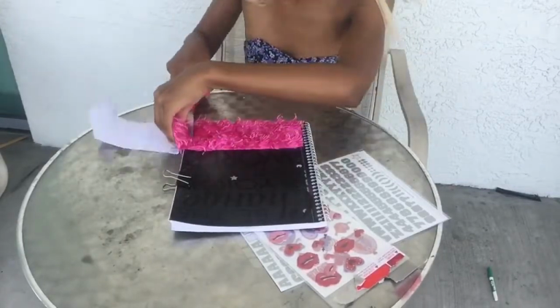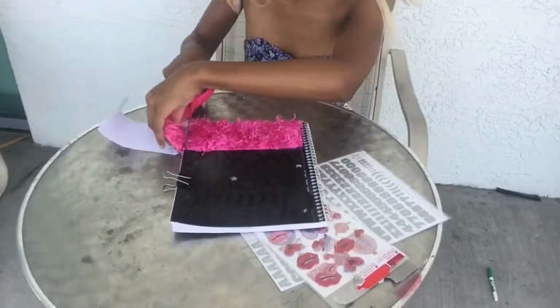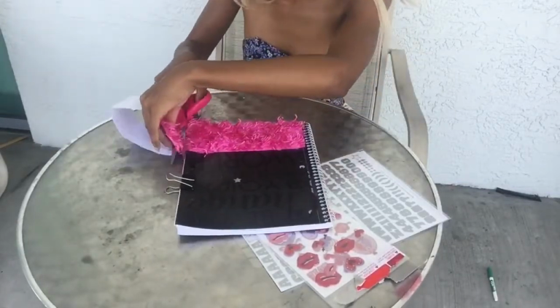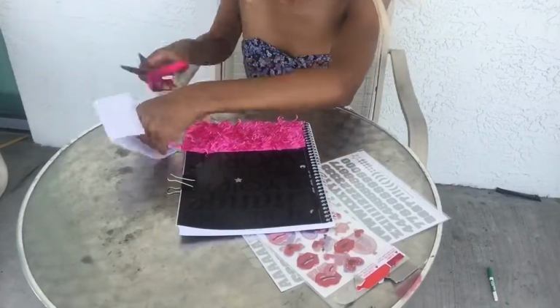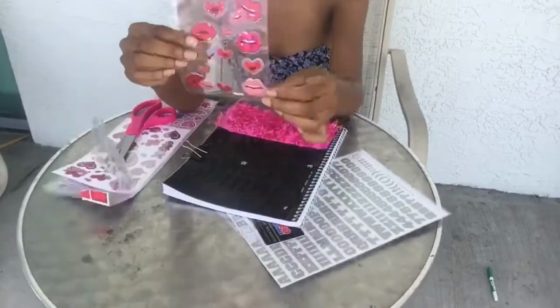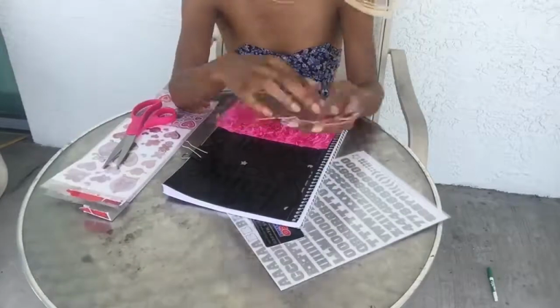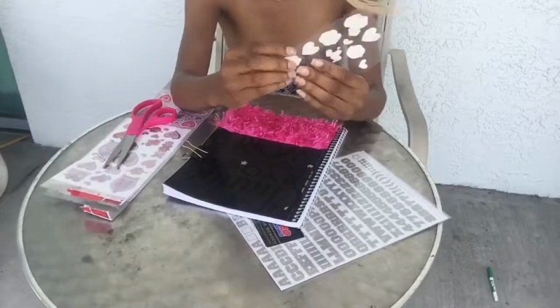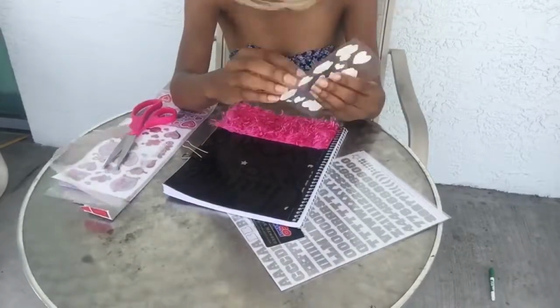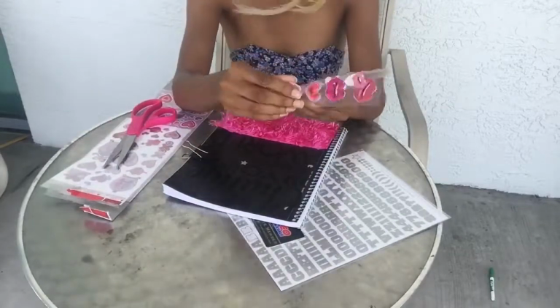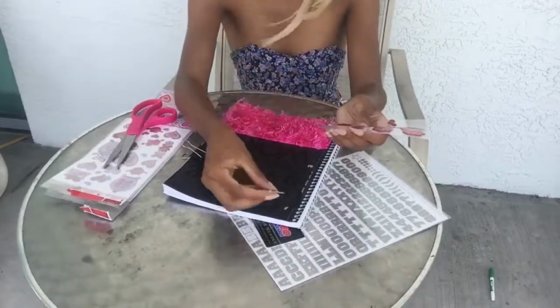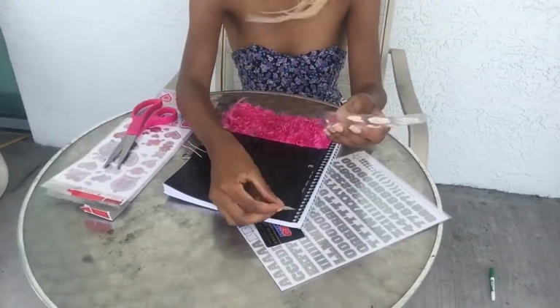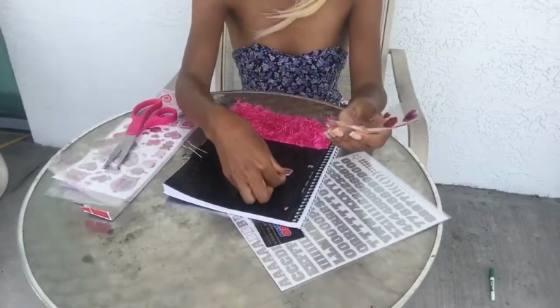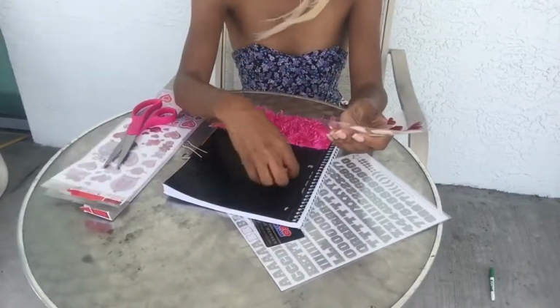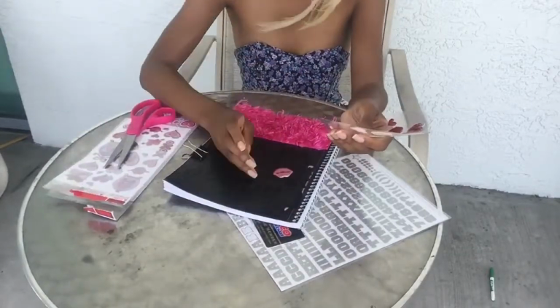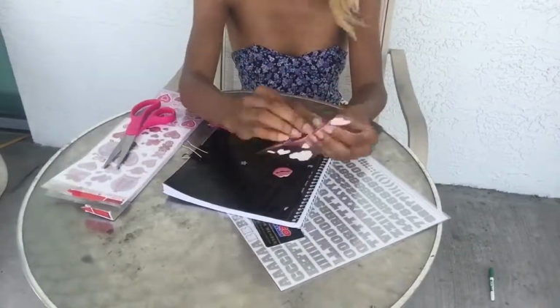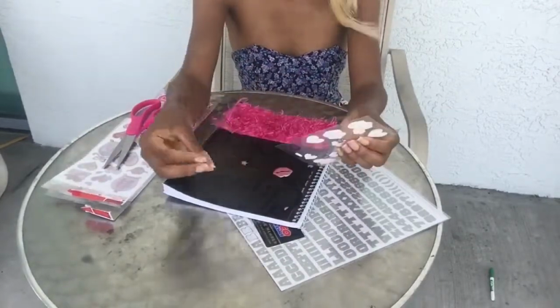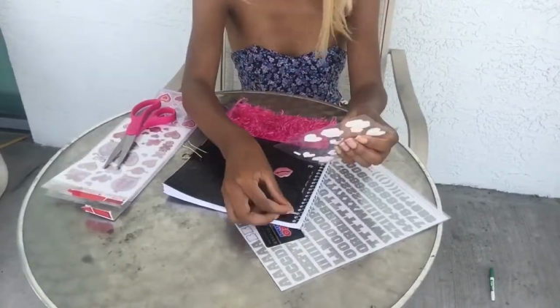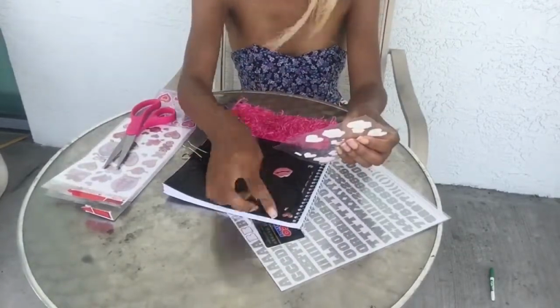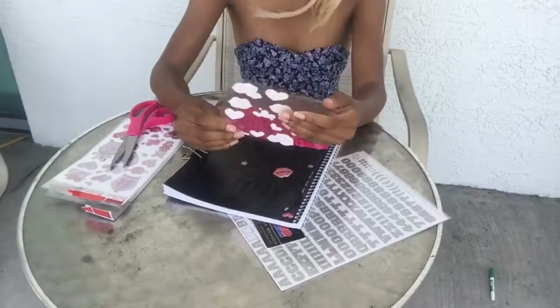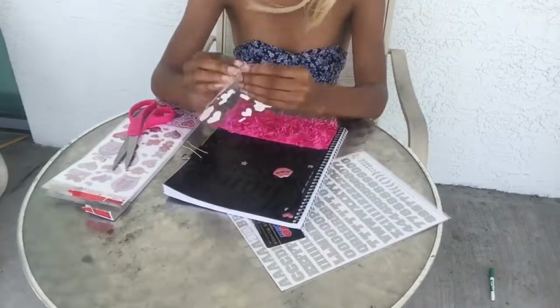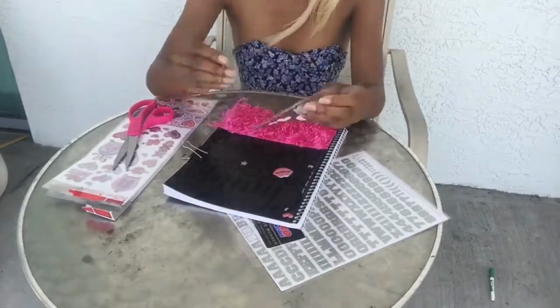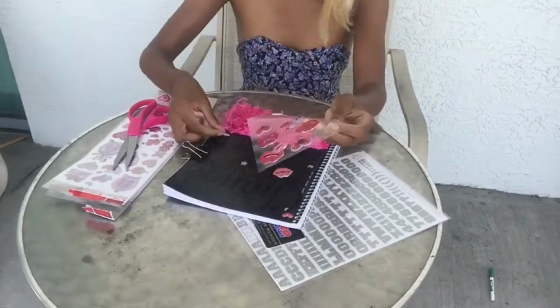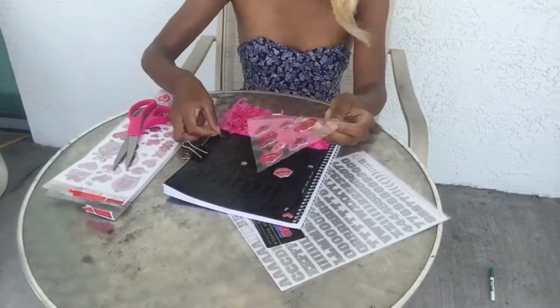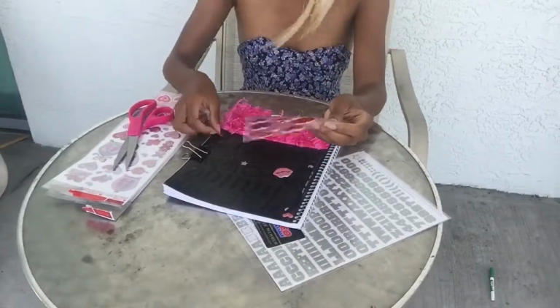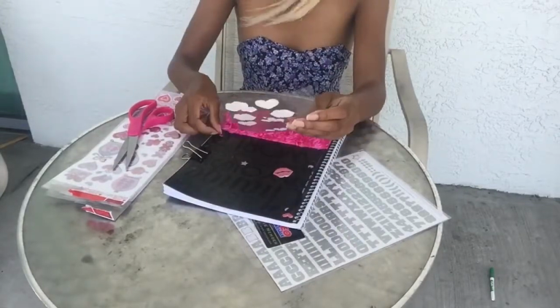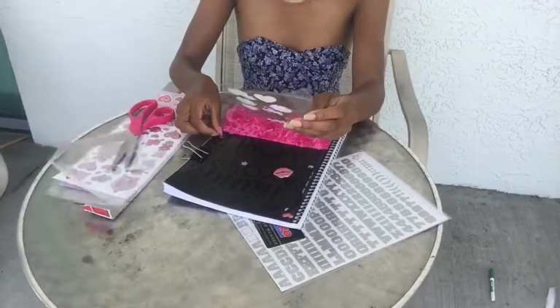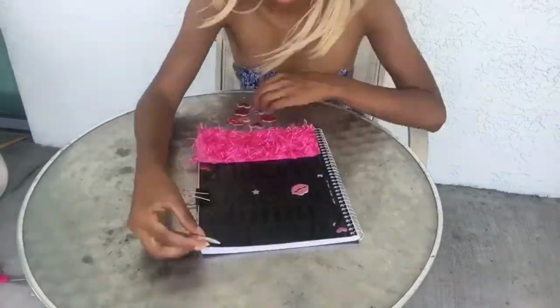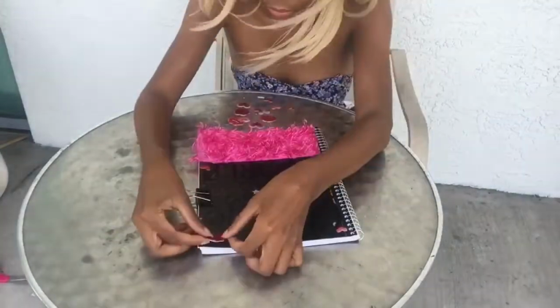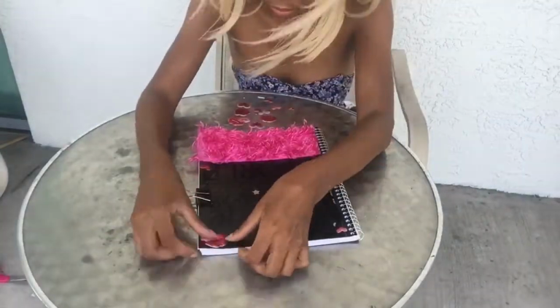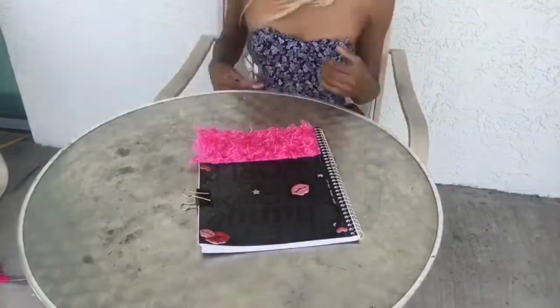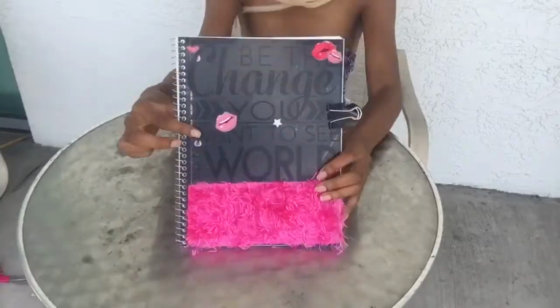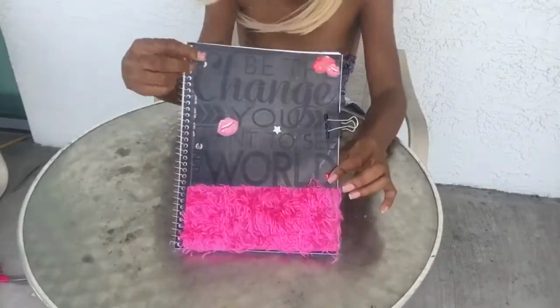These stickers I did not get from the Dollar Tree, but they were a dollar at Michael's. I wanted to personalize this and what better way than using the lips, because that's my international sign.